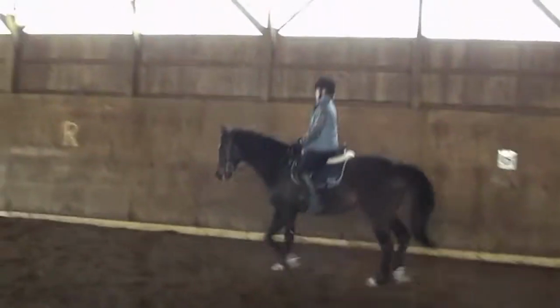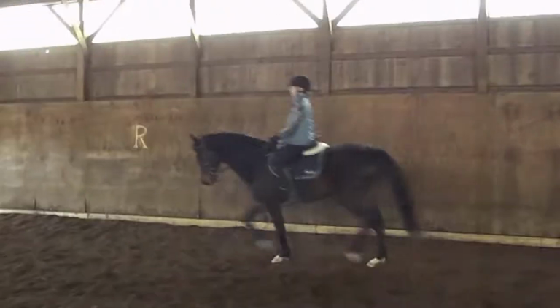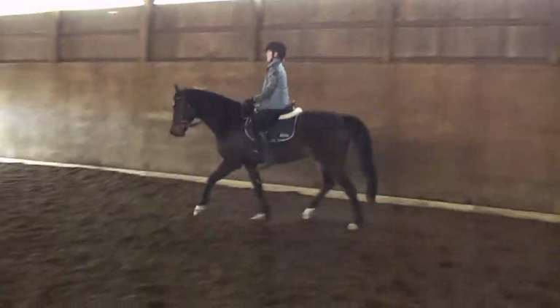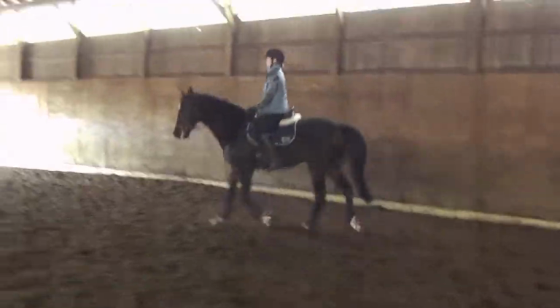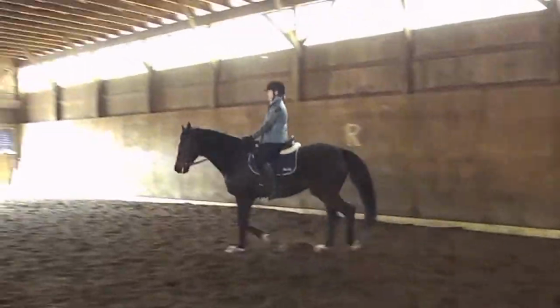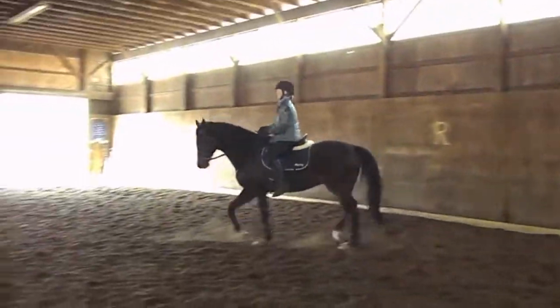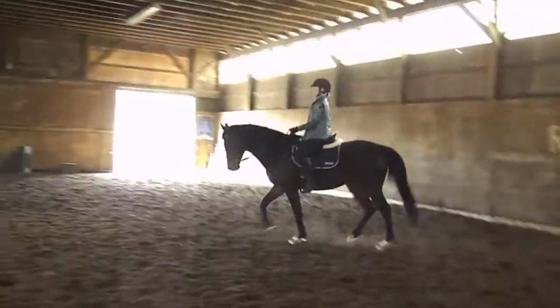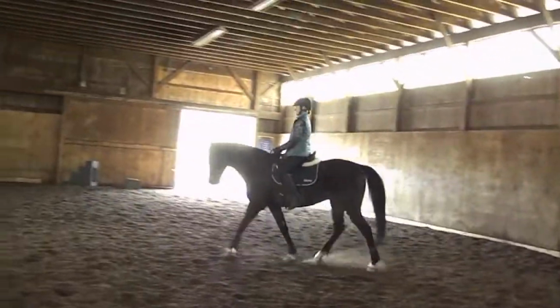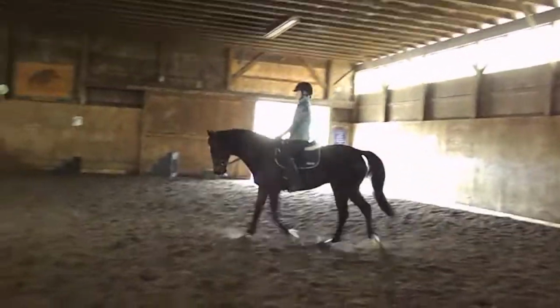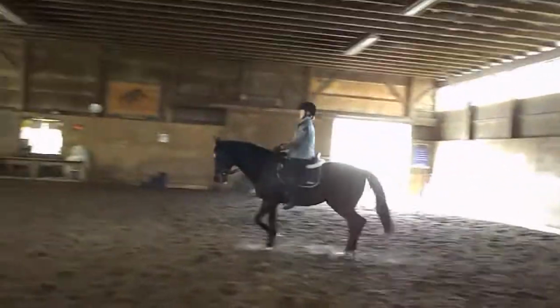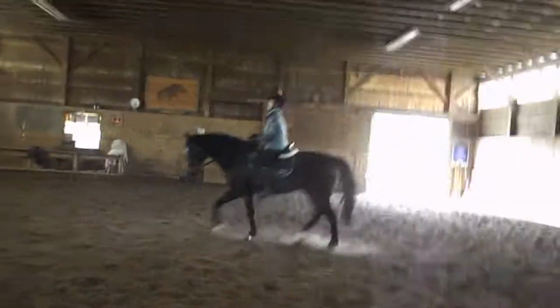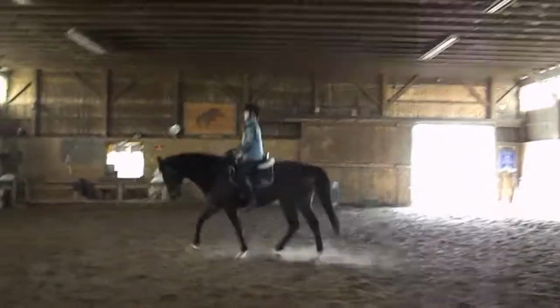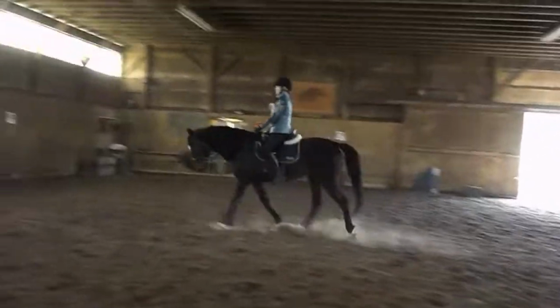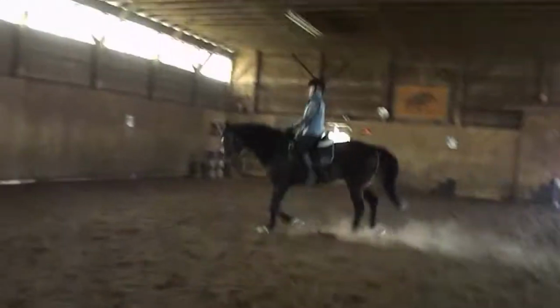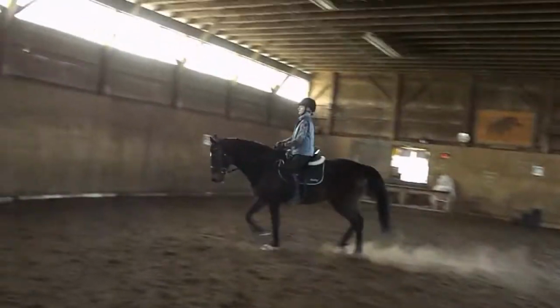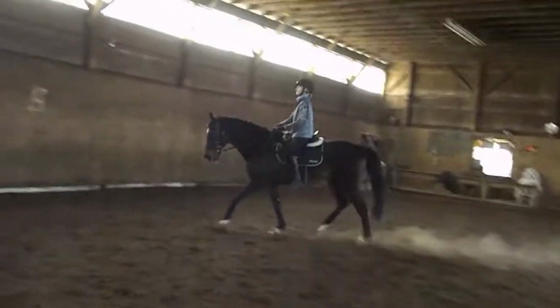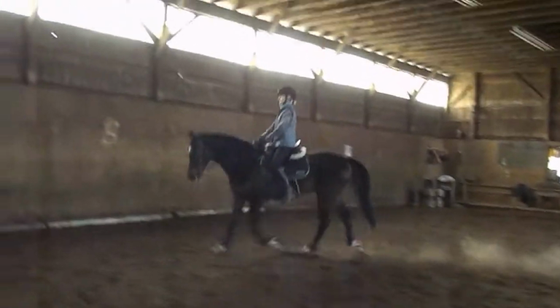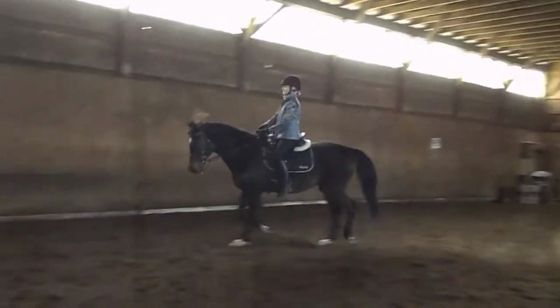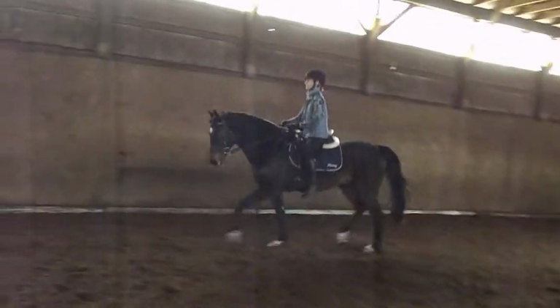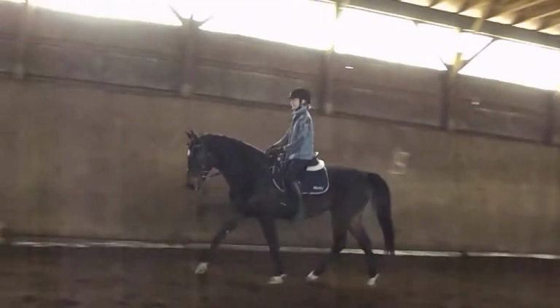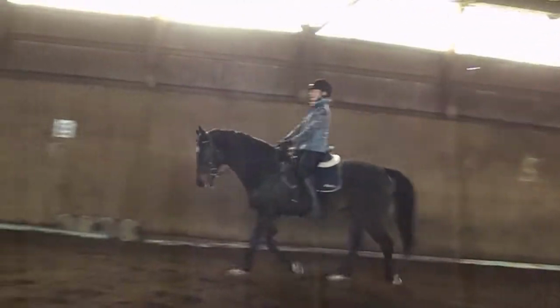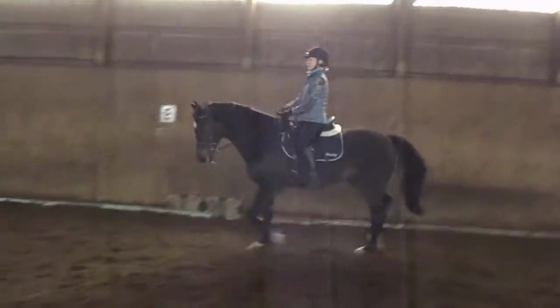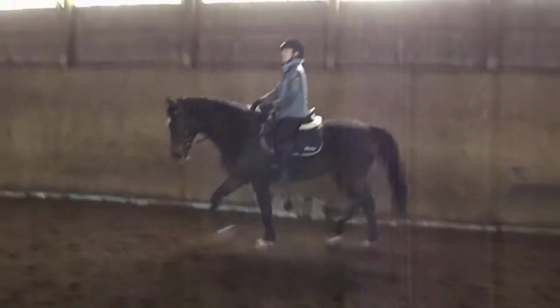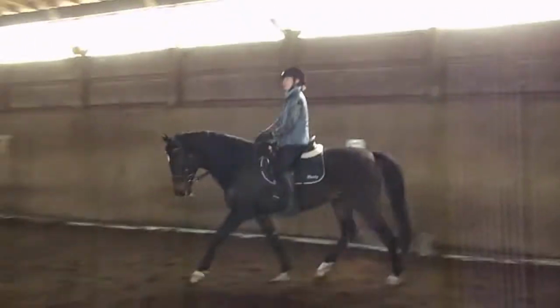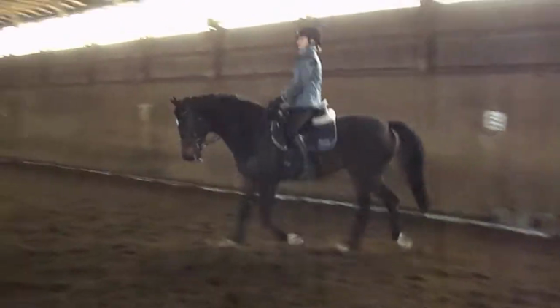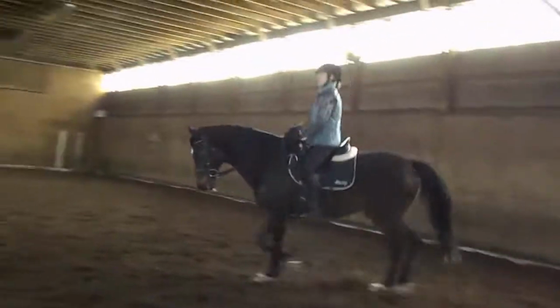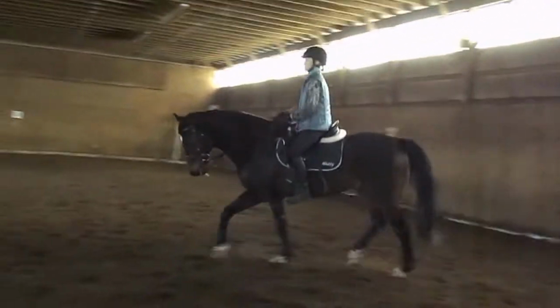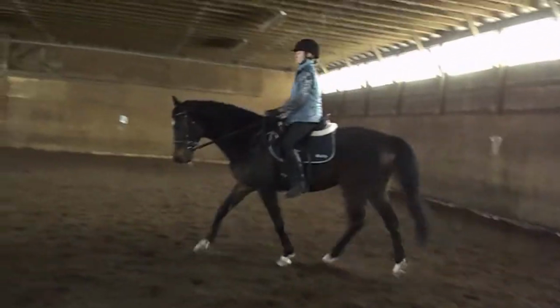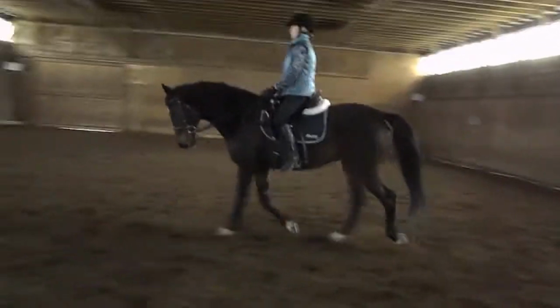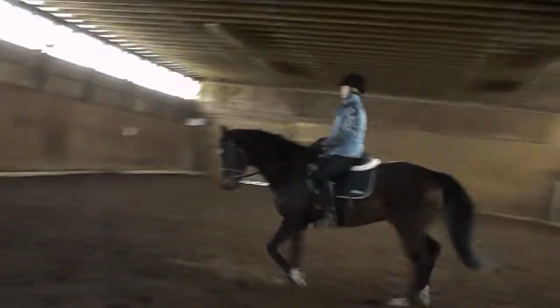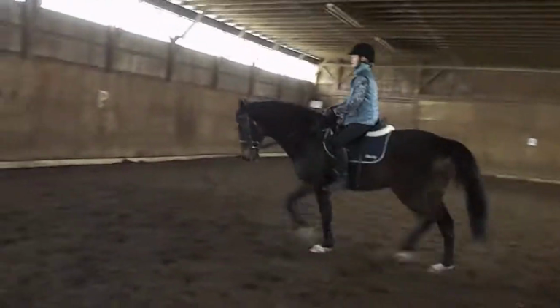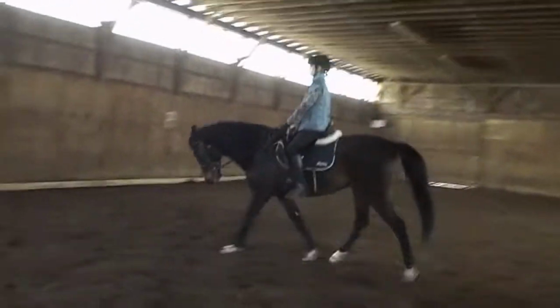And of course we would like prettier transitions — canter to trot — but it was a nice canter. So go ahead and drop the knee. When you canter, sort of think: slide the inside seat bone forward, keeping them on the bit.